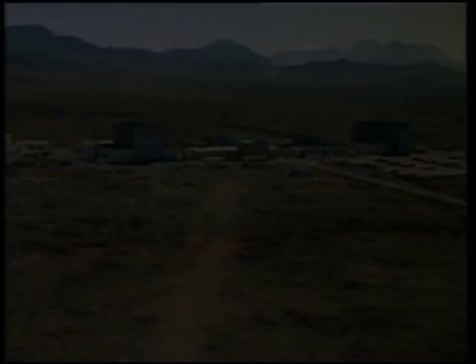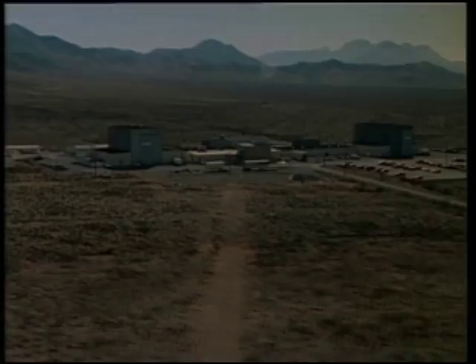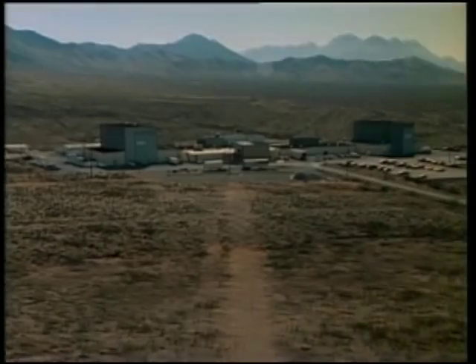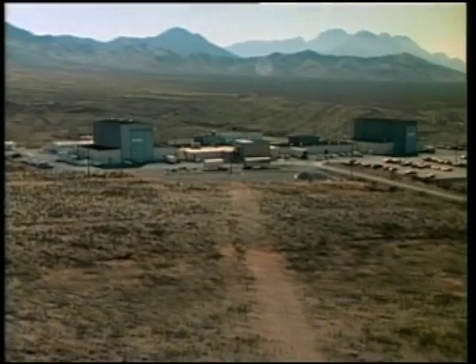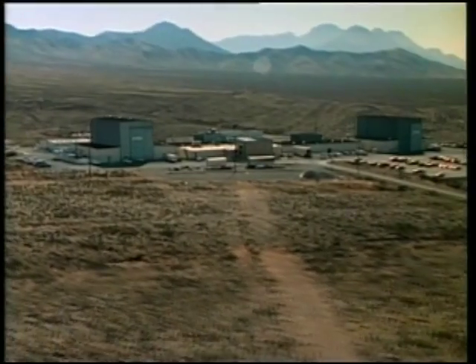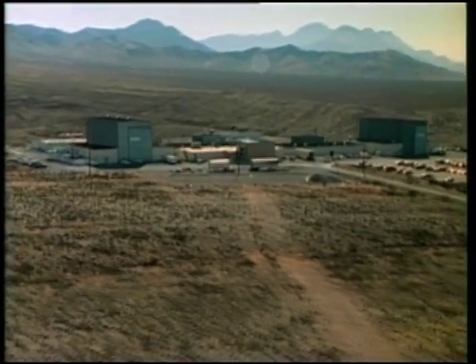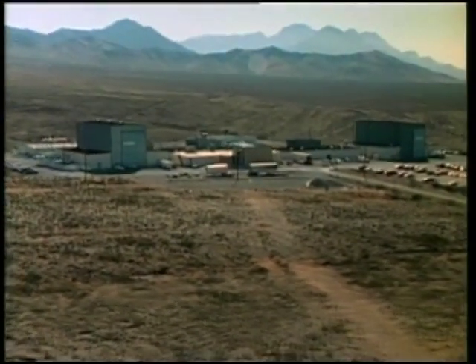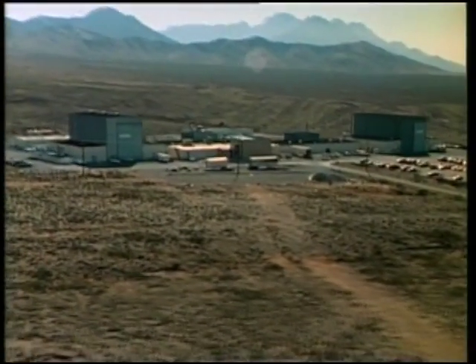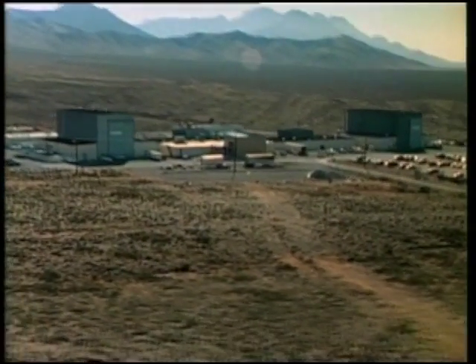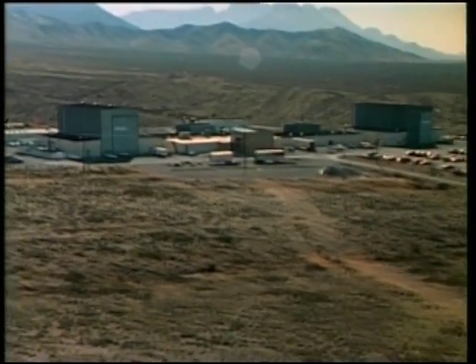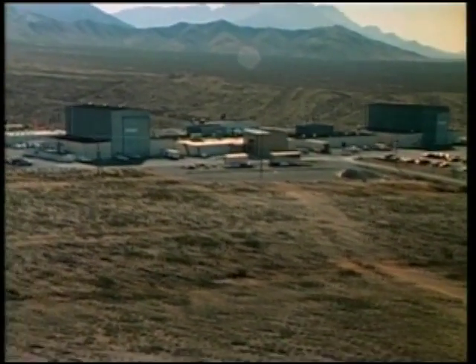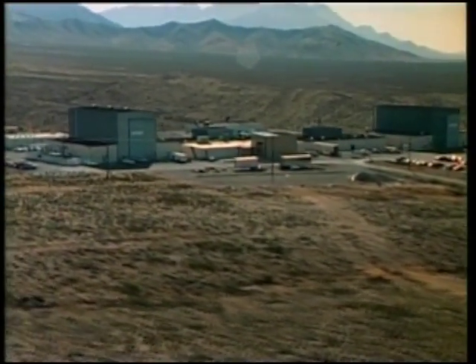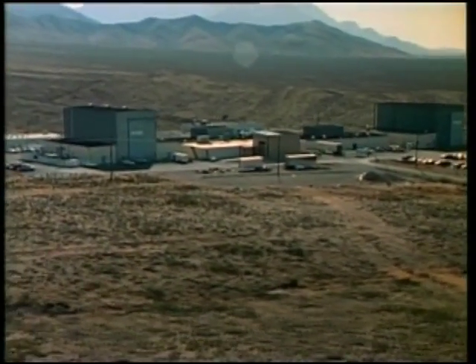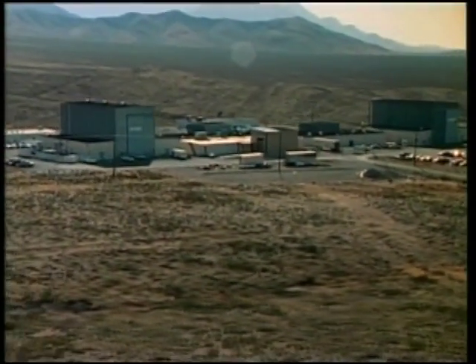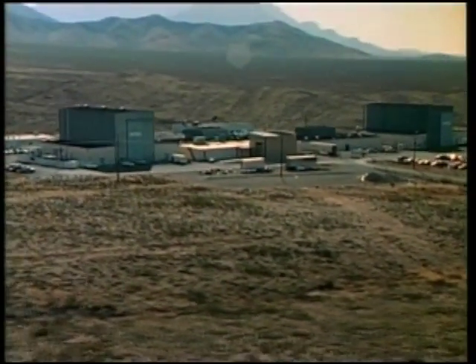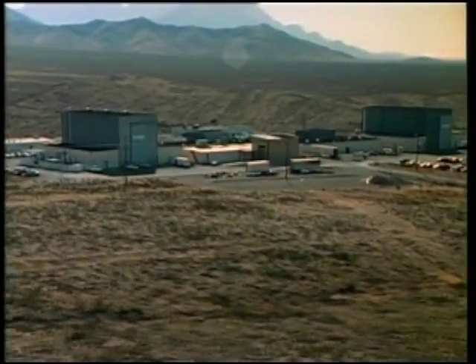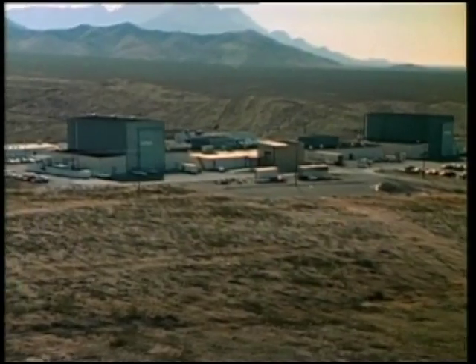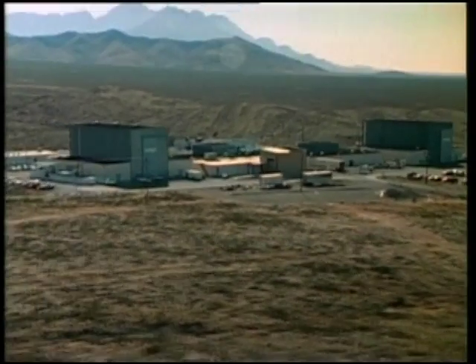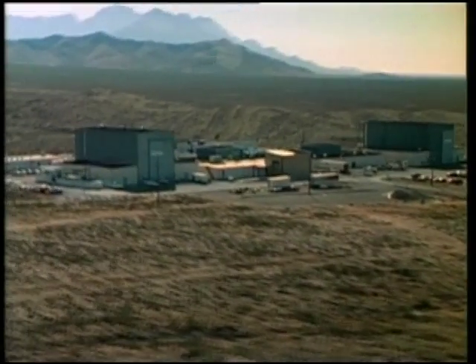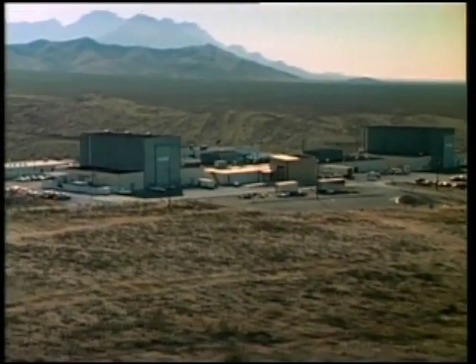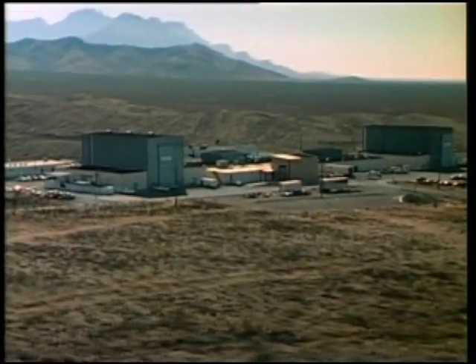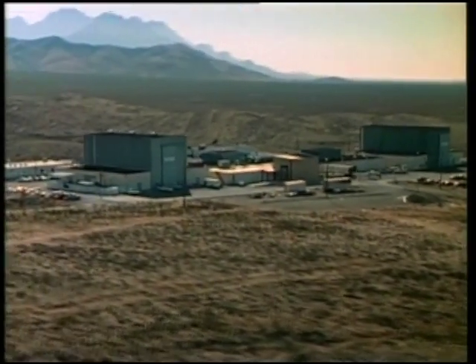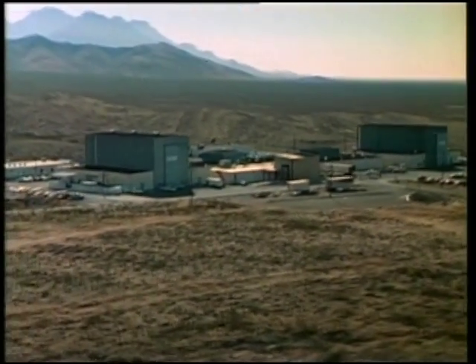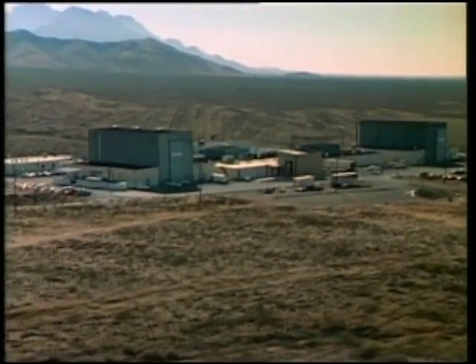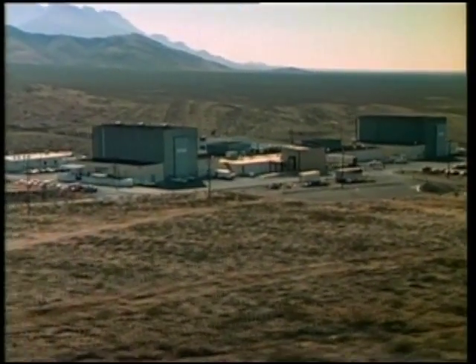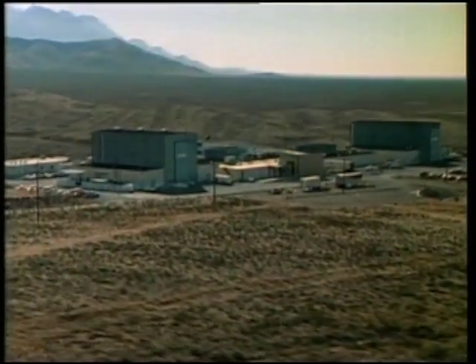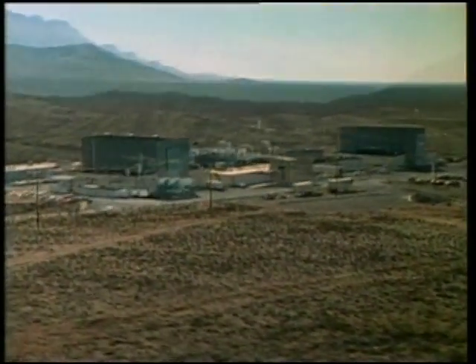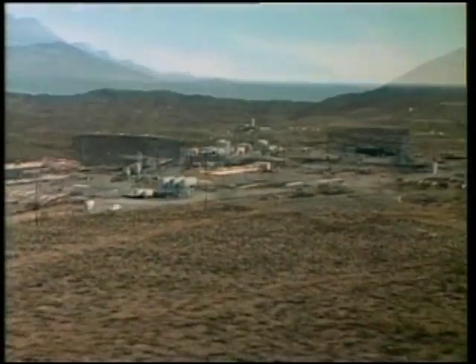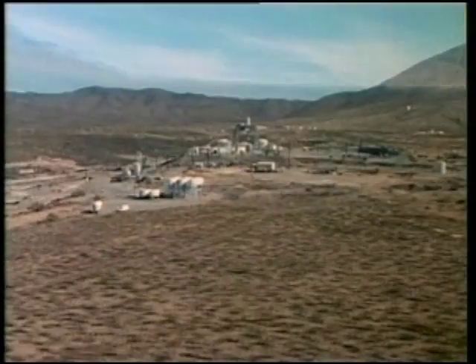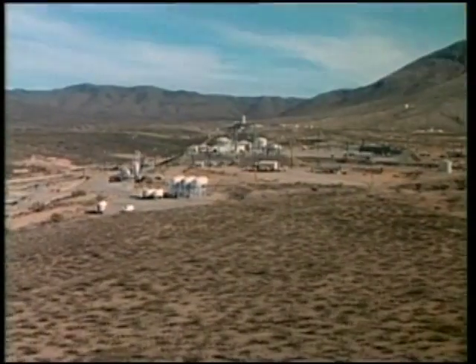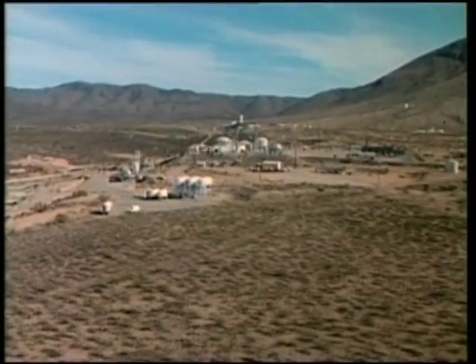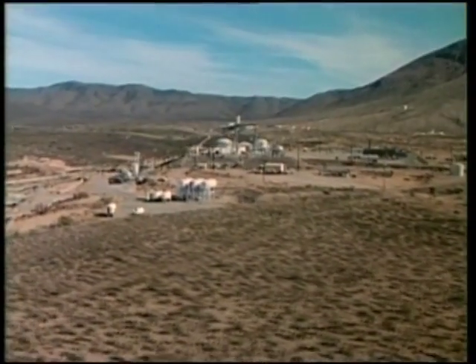In the desert northeast of Las Cruces, New Mexico, NASA's White Sands Test Facility provides the testing on materials and systems for the space program.